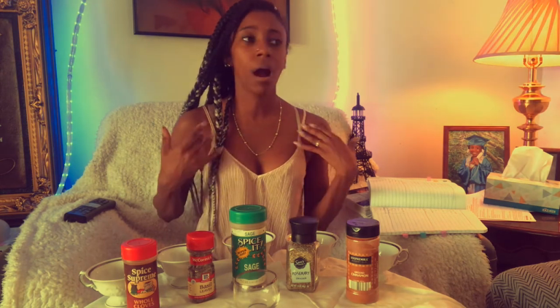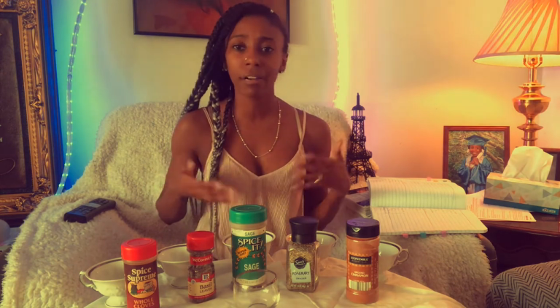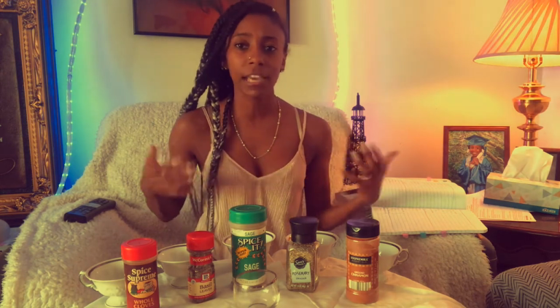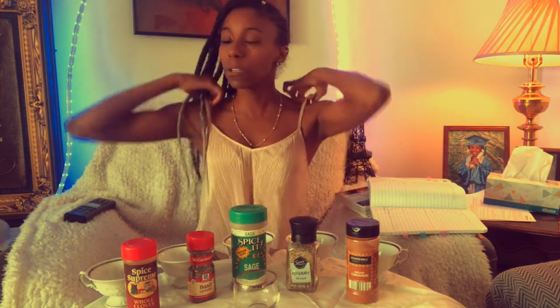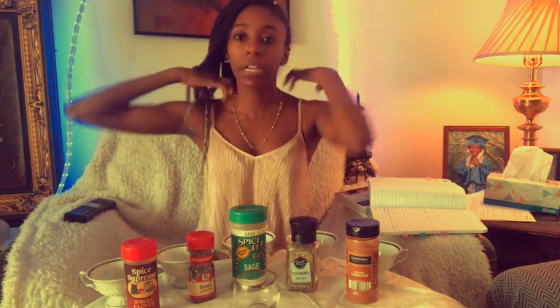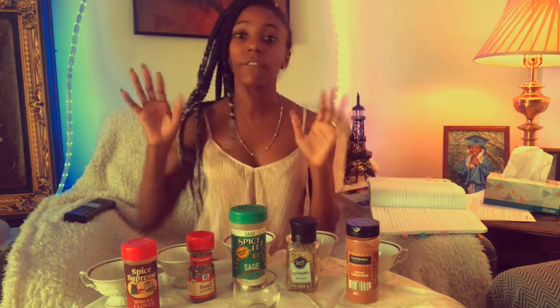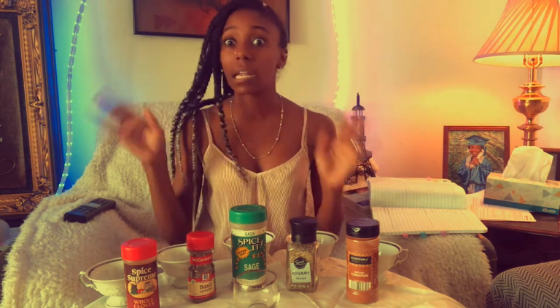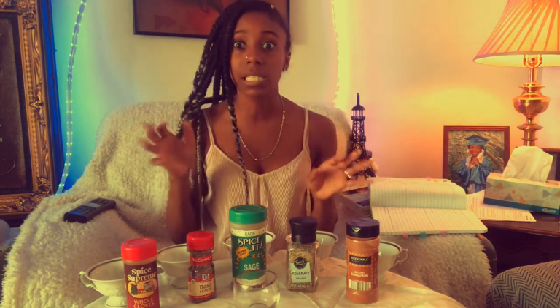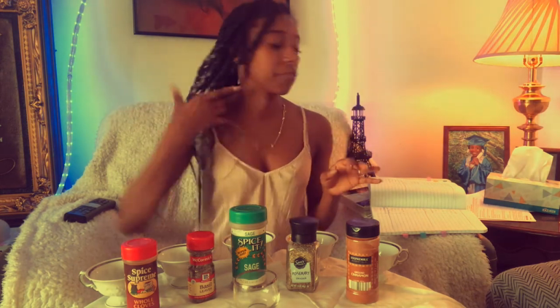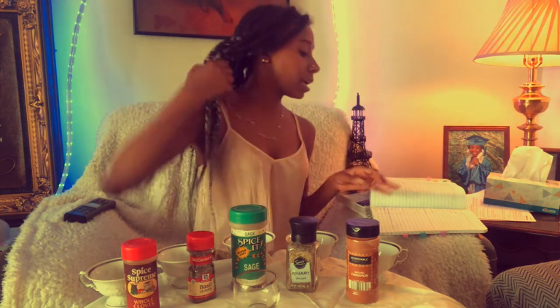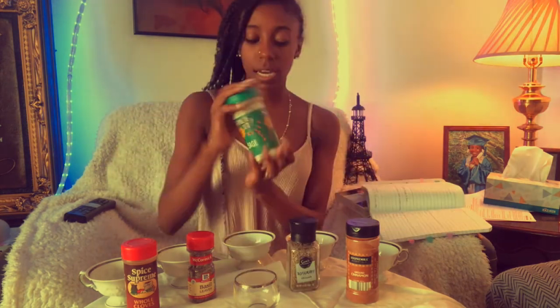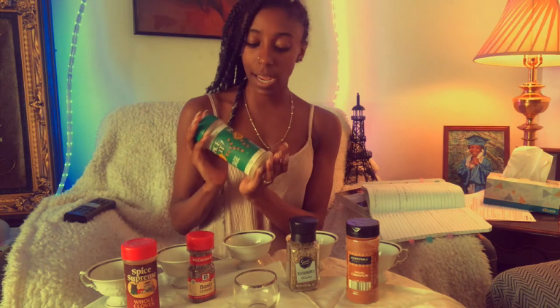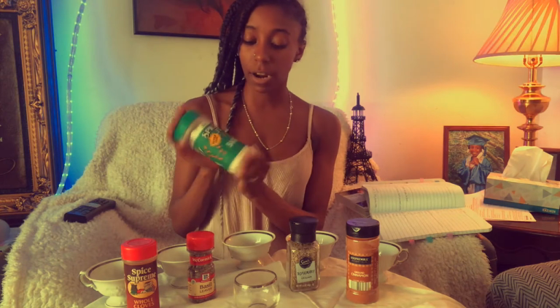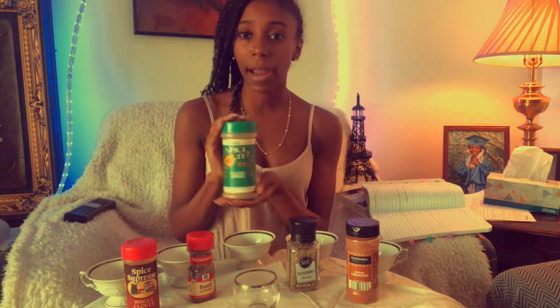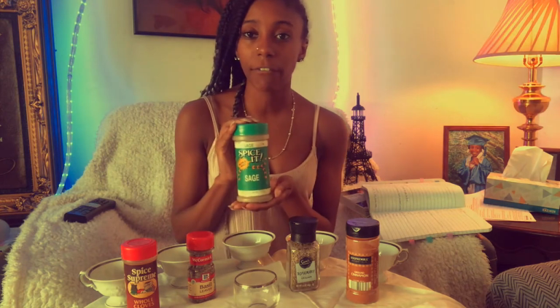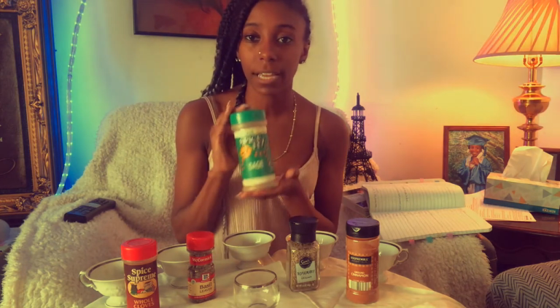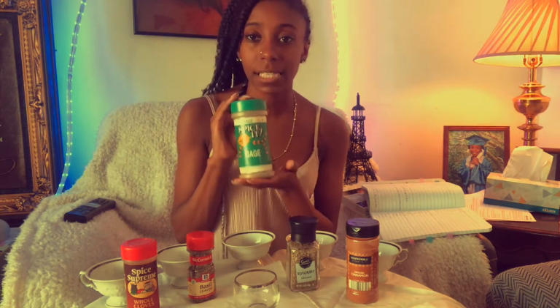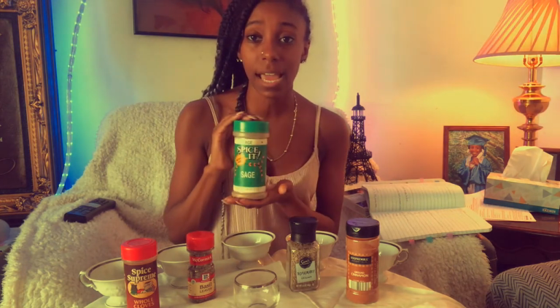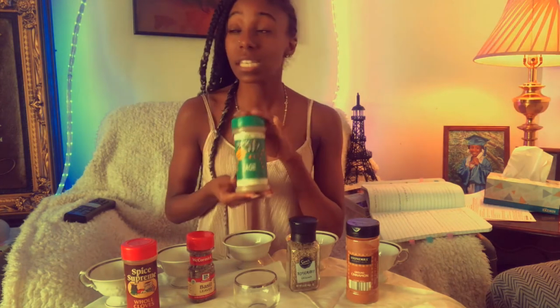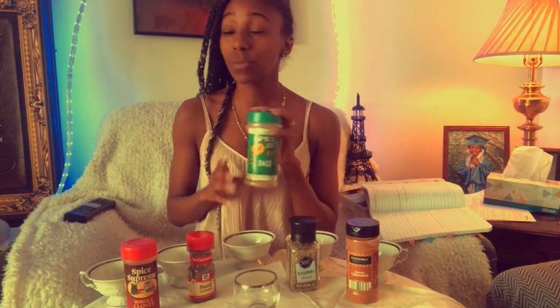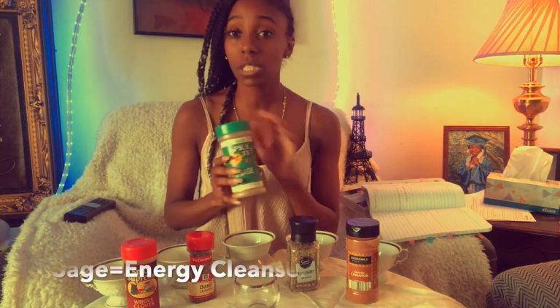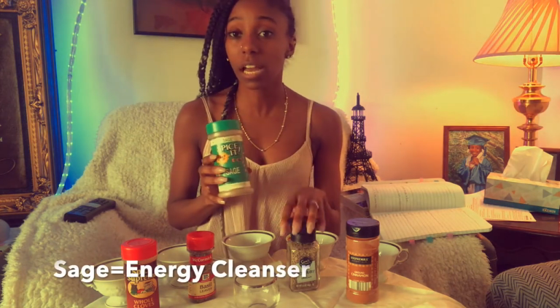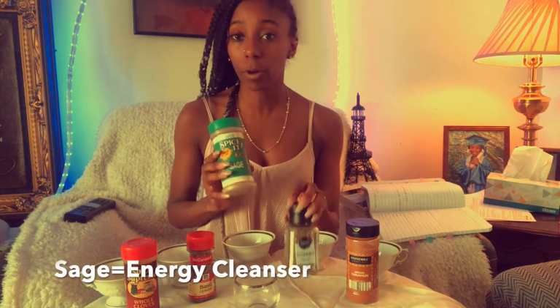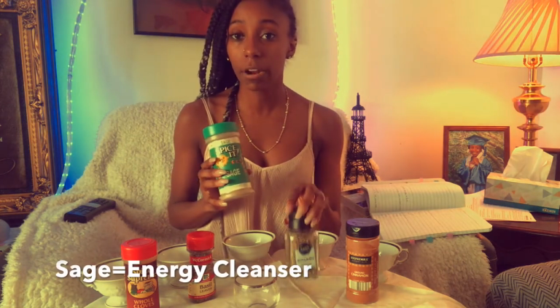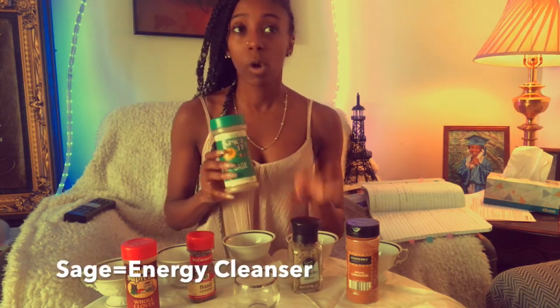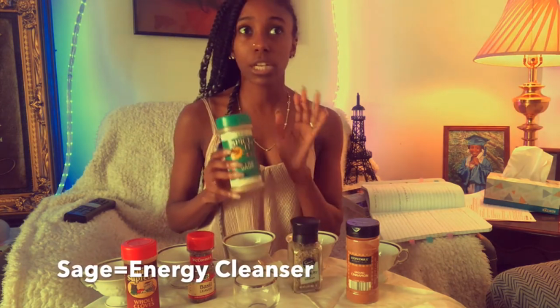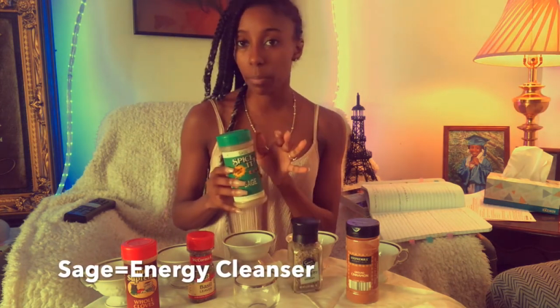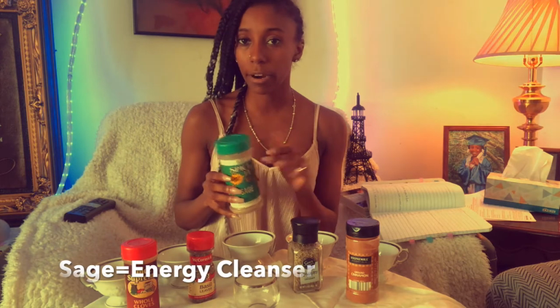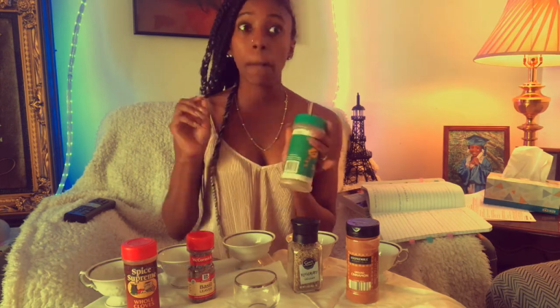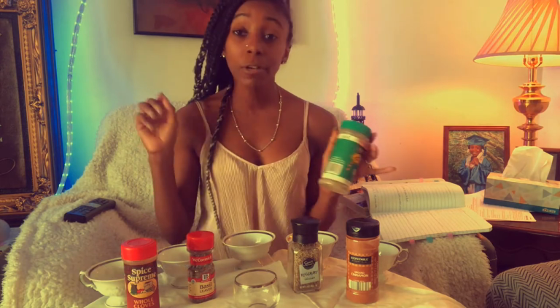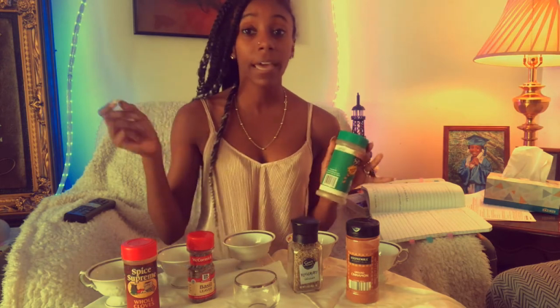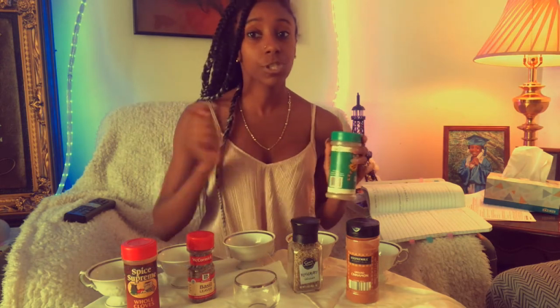The next herb I have here is rosemary. Rosemary is one of those all-purpose herbs — it's good for your immune system, your sinuses, digestive system, heart, and liver. Rosemary is good for lots of different things. The next herb I have here is sage.